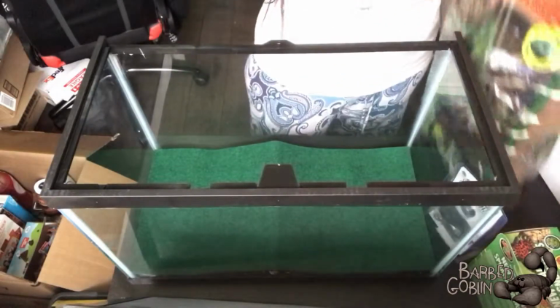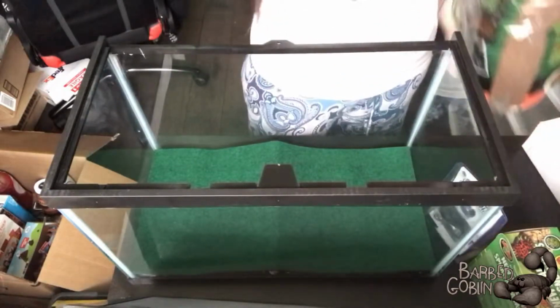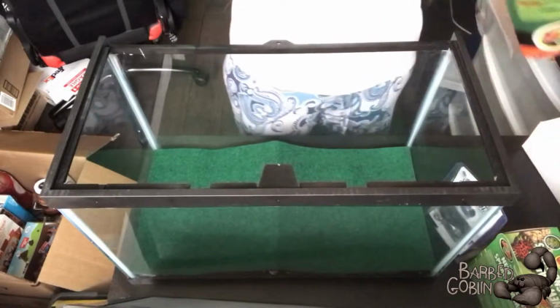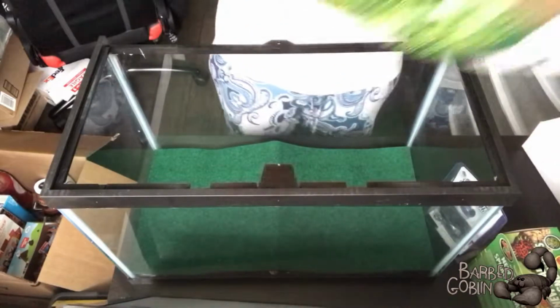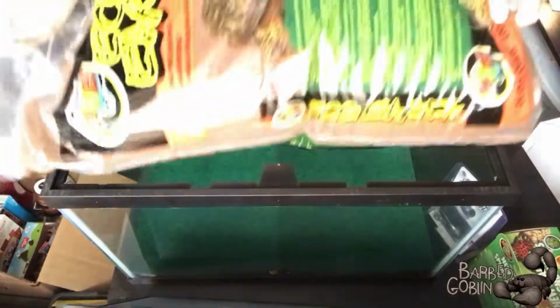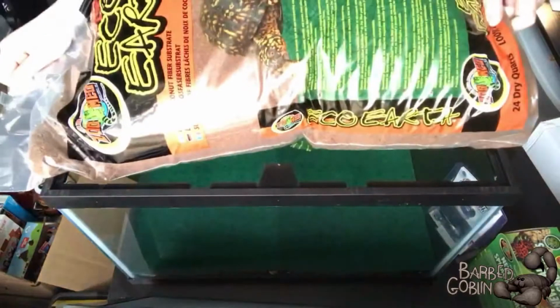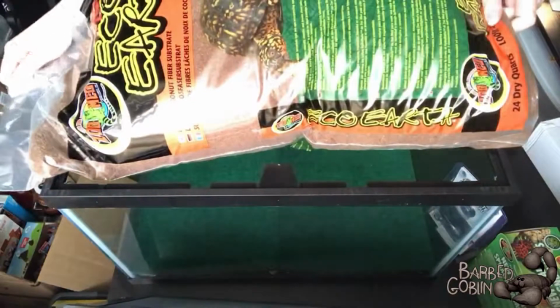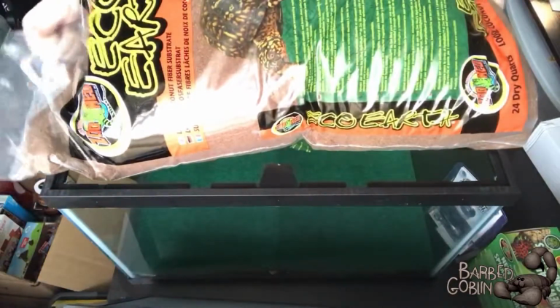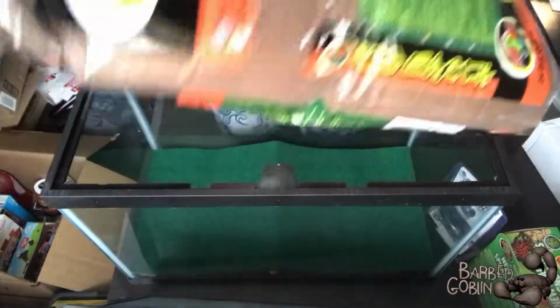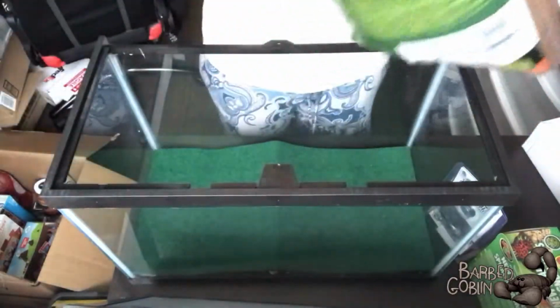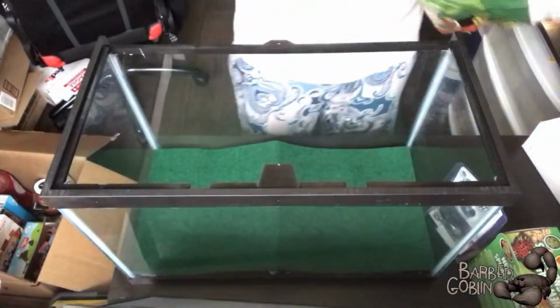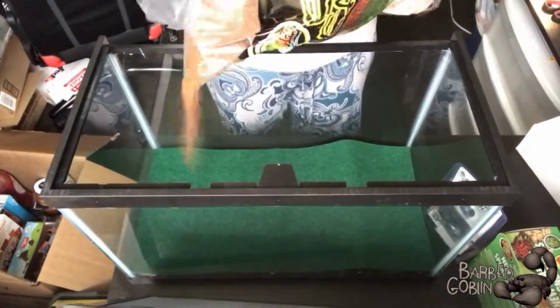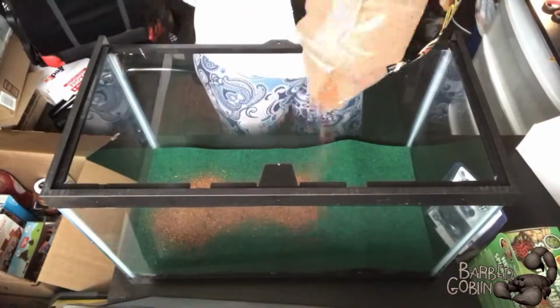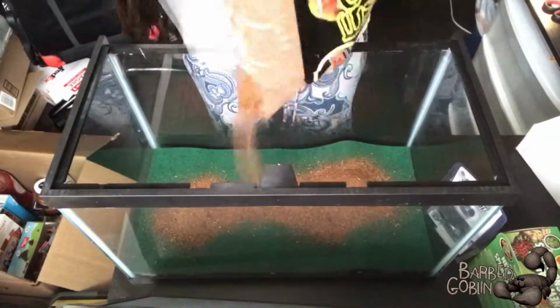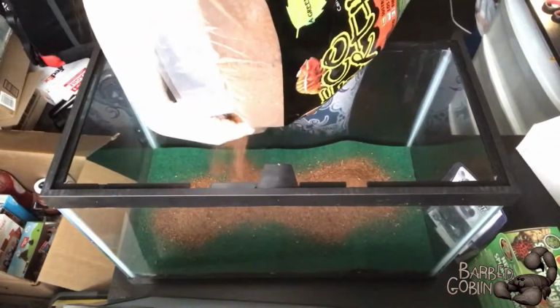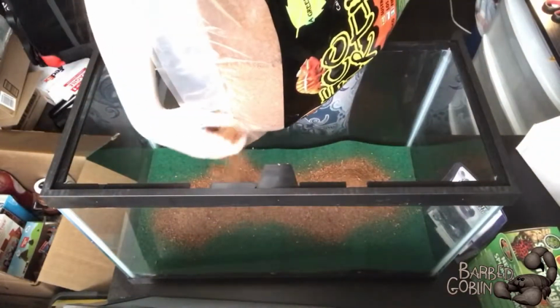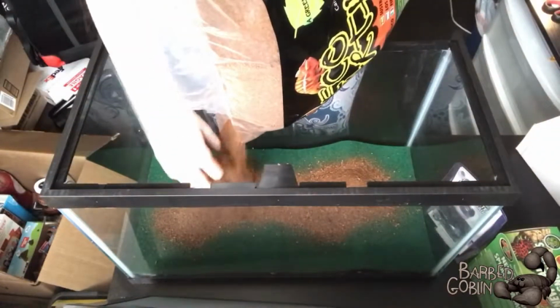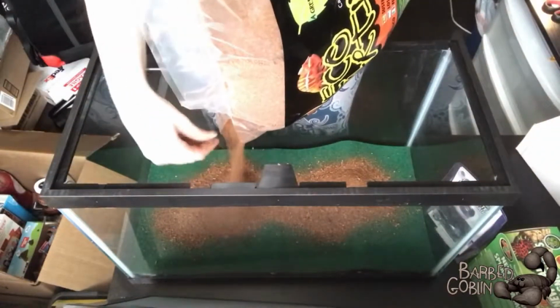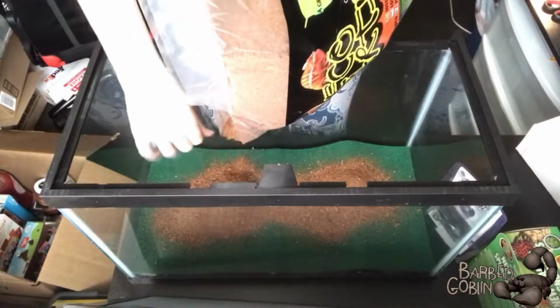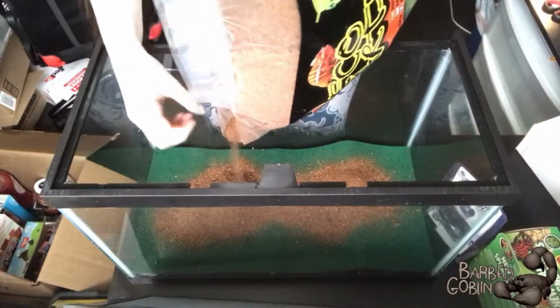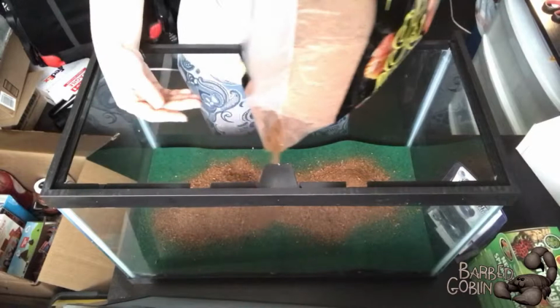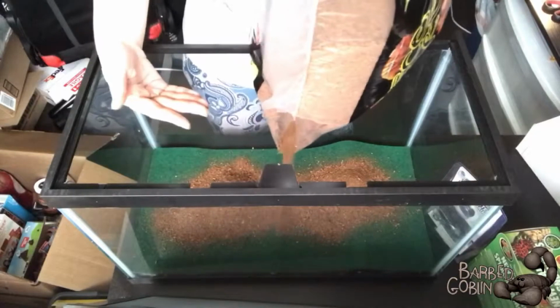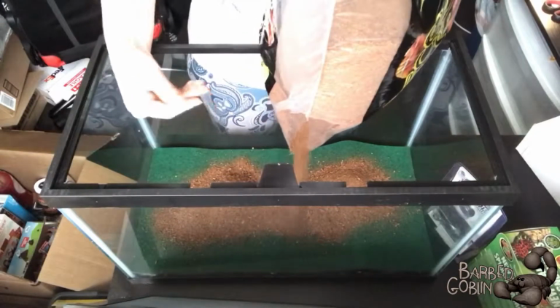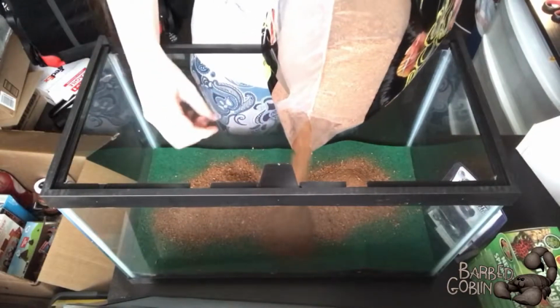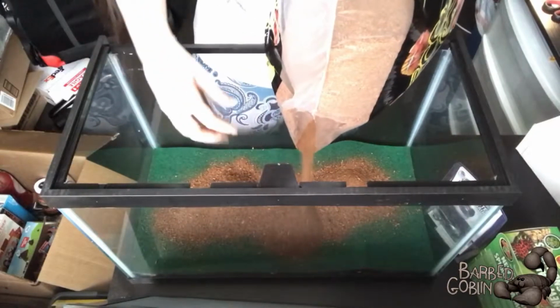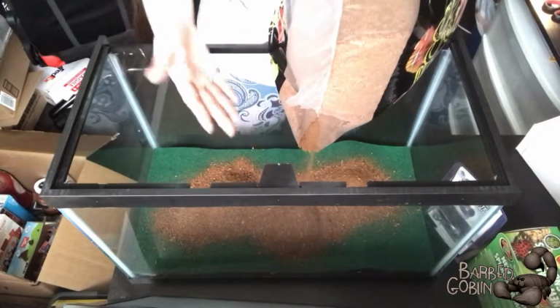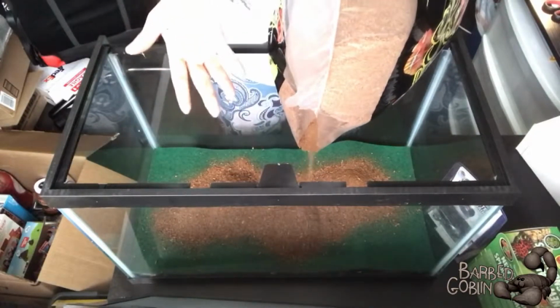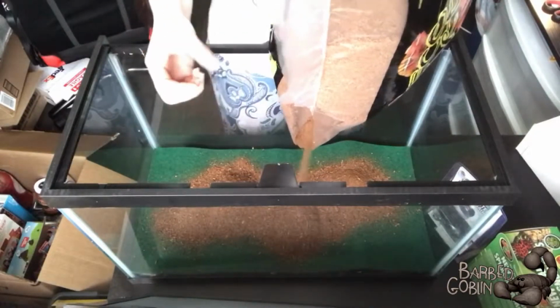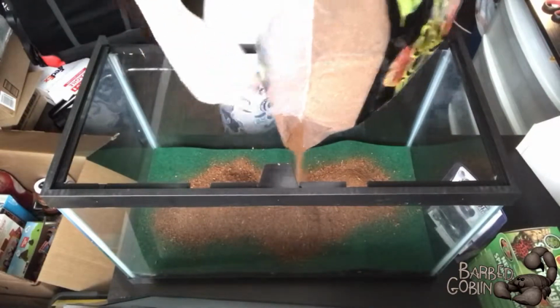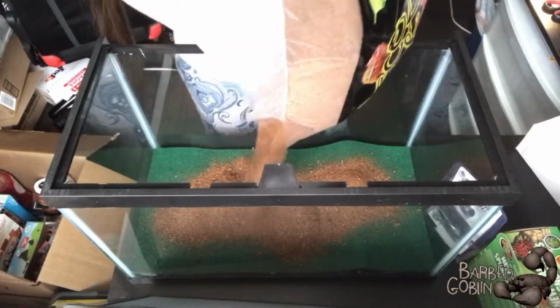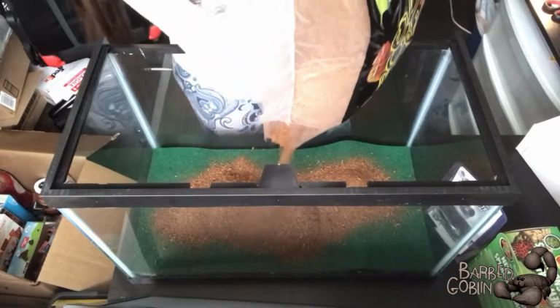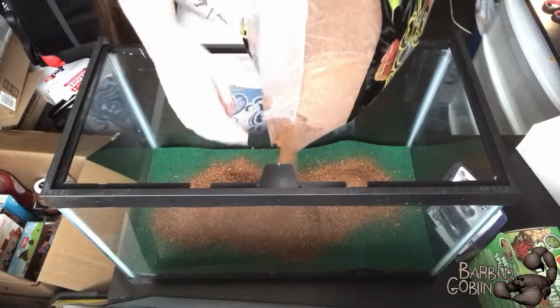And then I got this big bag of substrate. Oh, I shouldn't have touched it — my hand is never gonna be clean again.